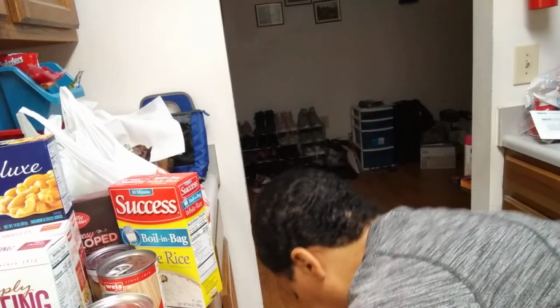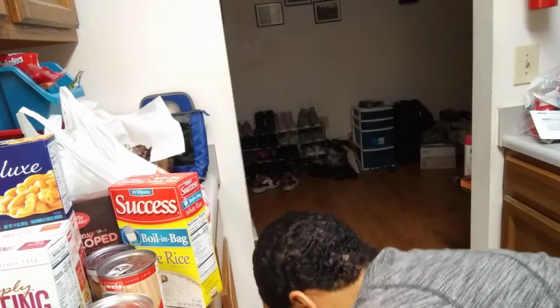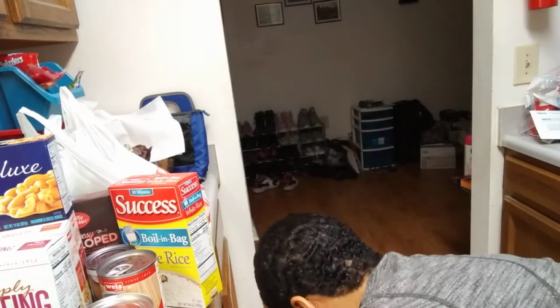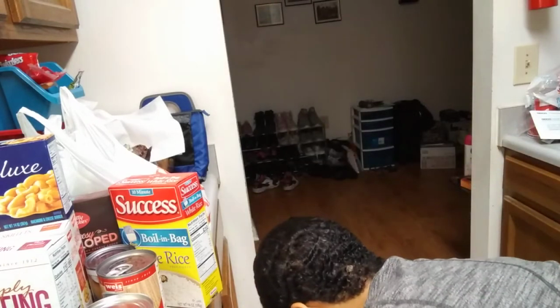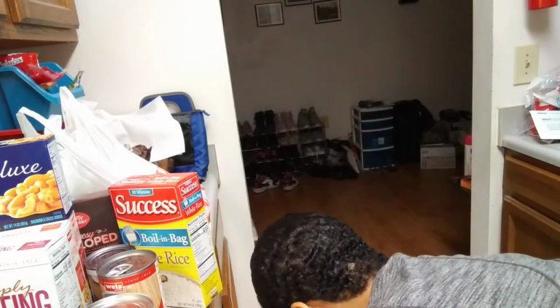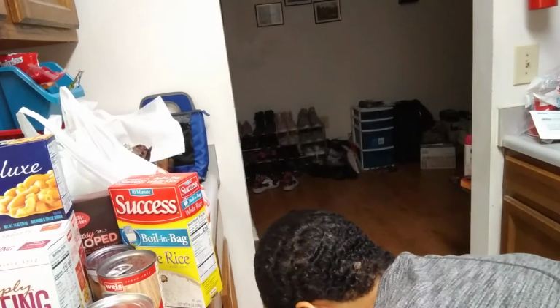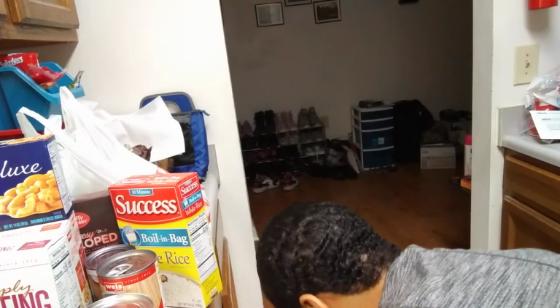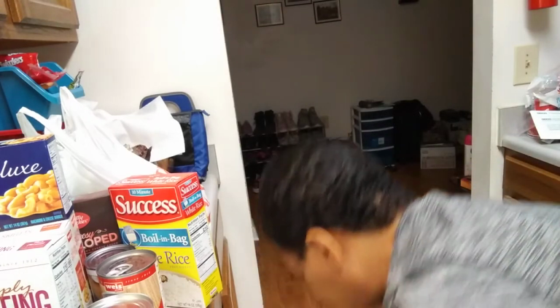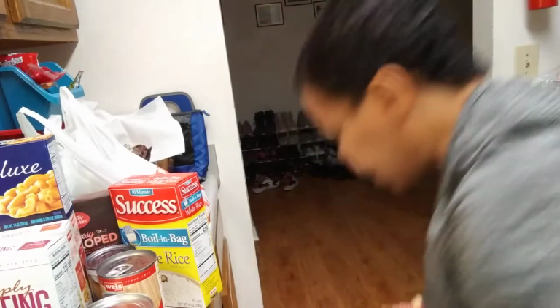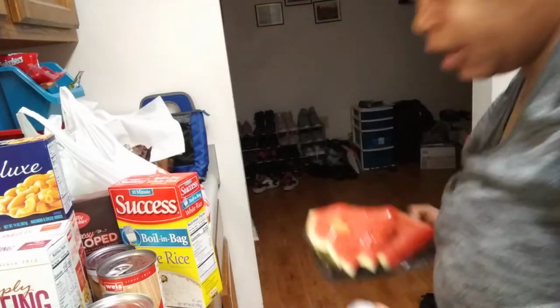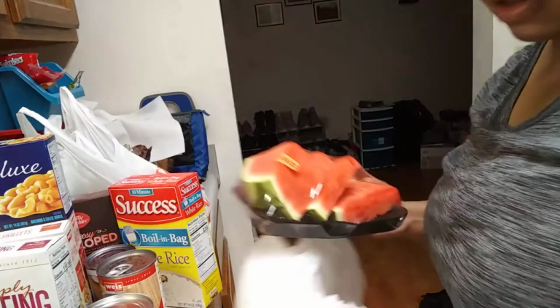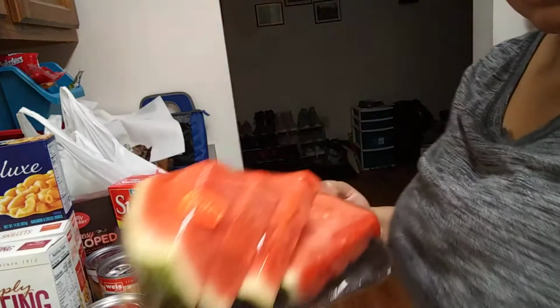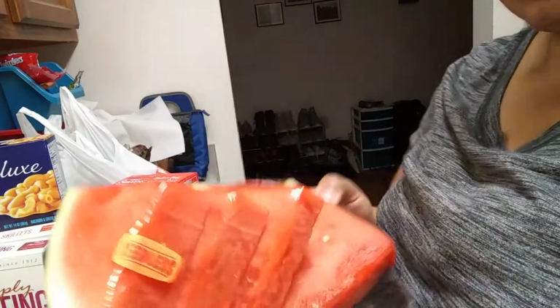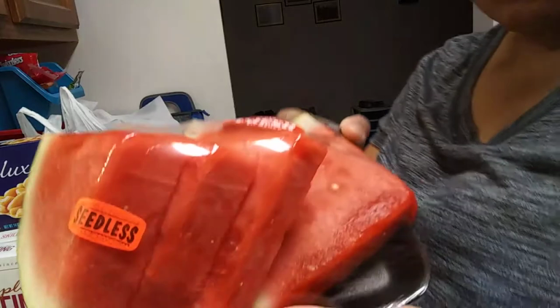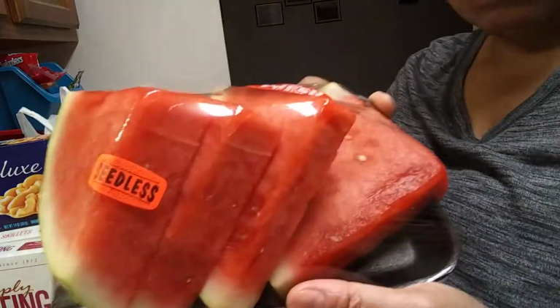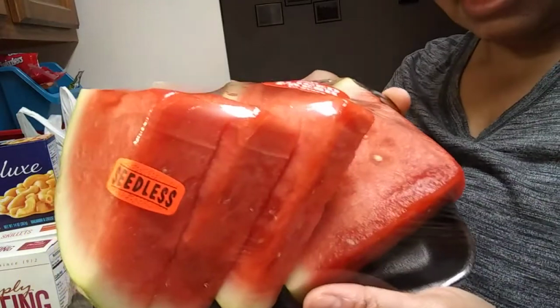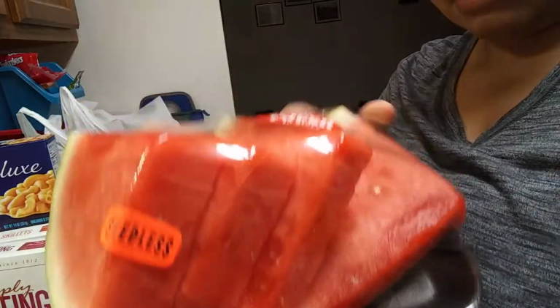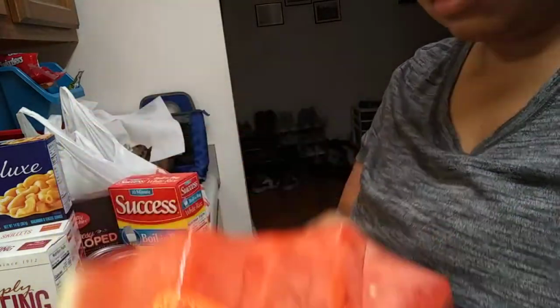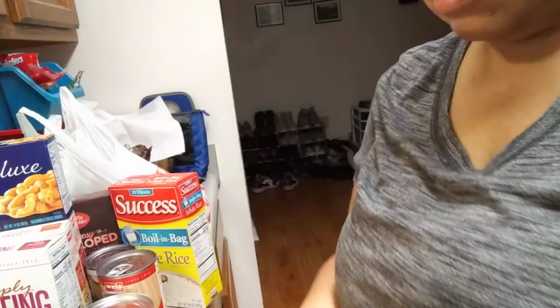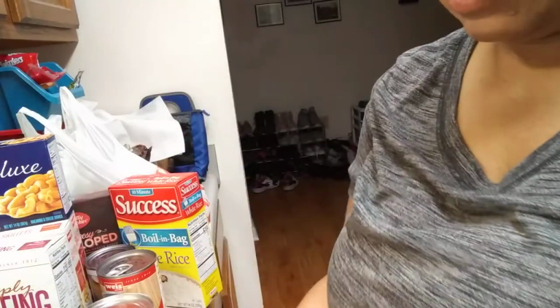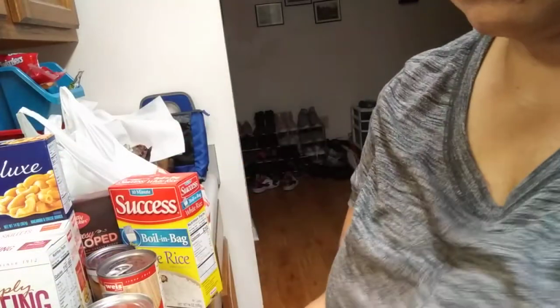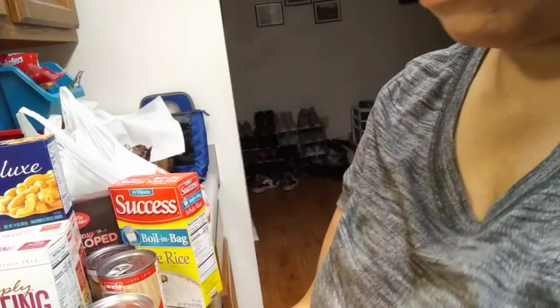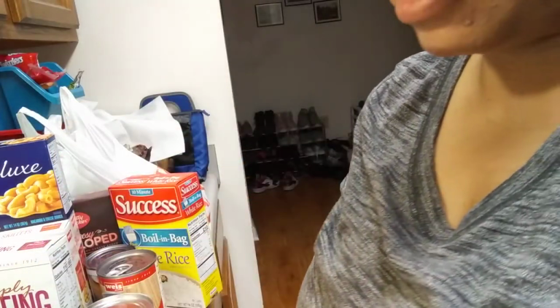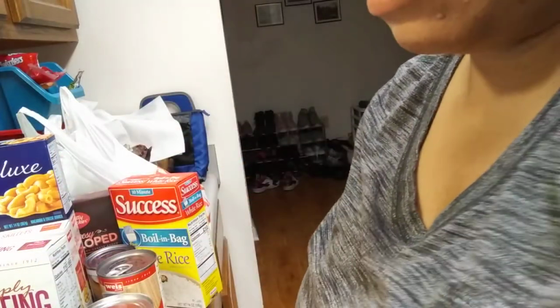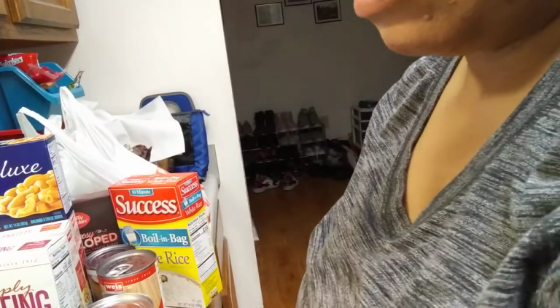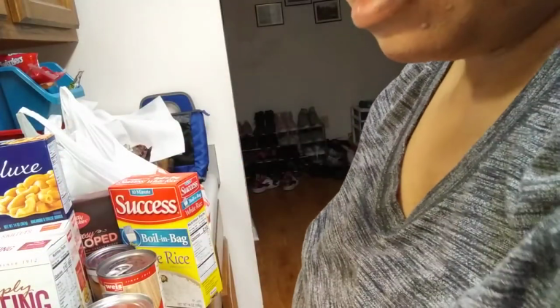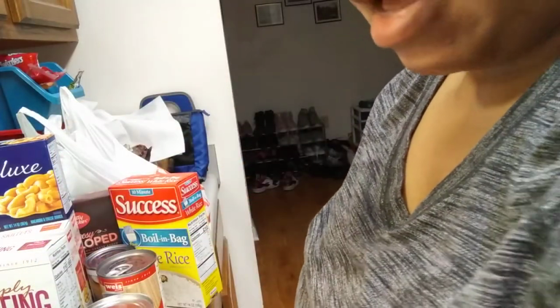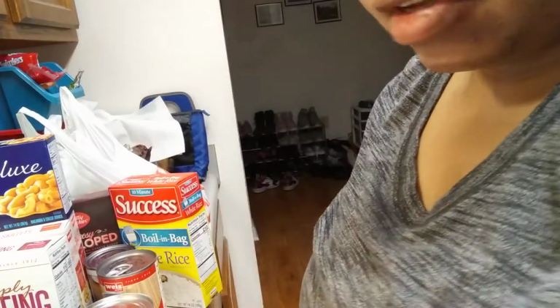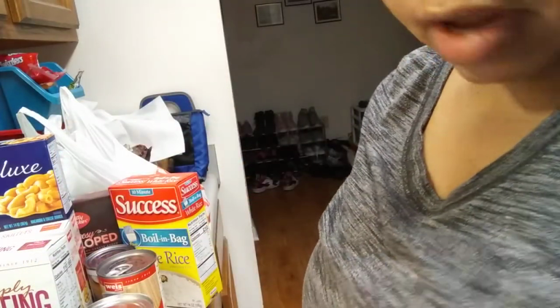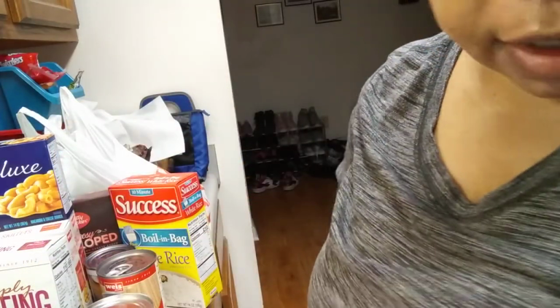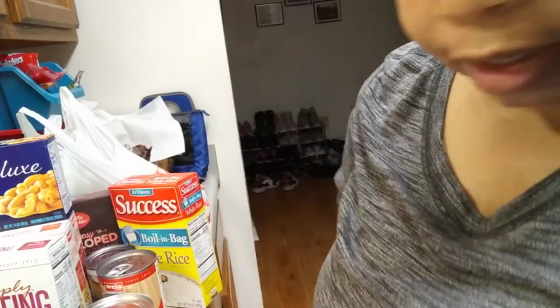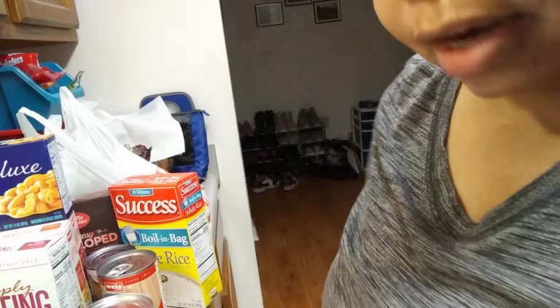Oh, the watermelon fell out of the bag! Watermelon, cut up already — I usually try to get the pre-cut ones.